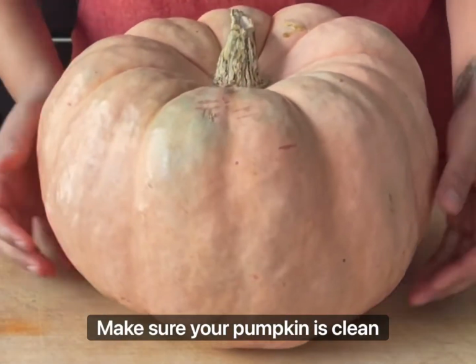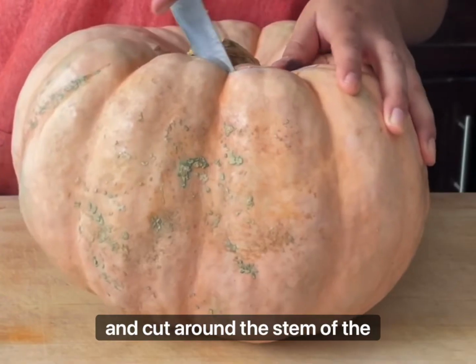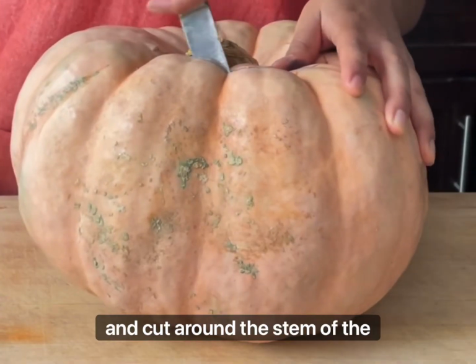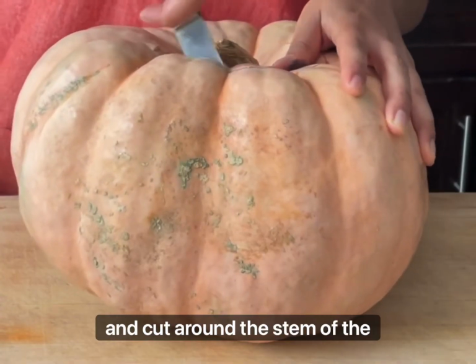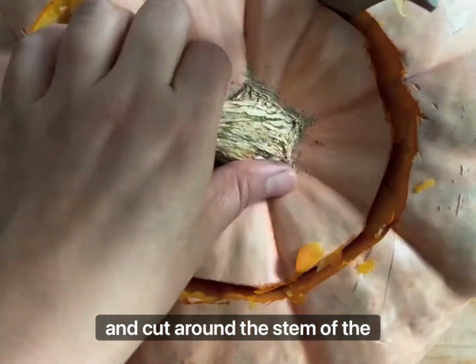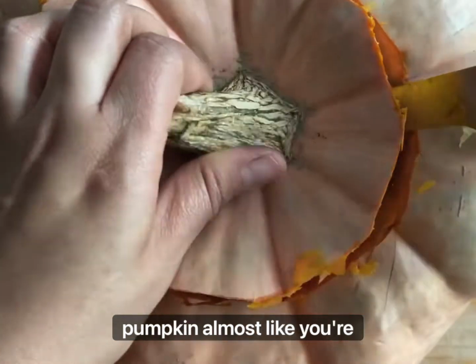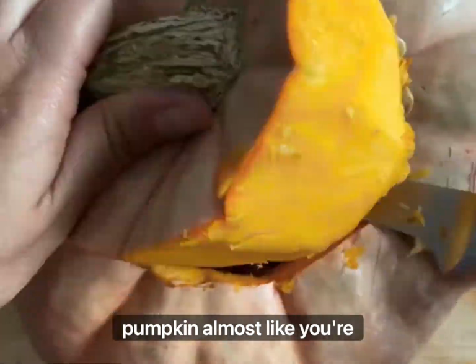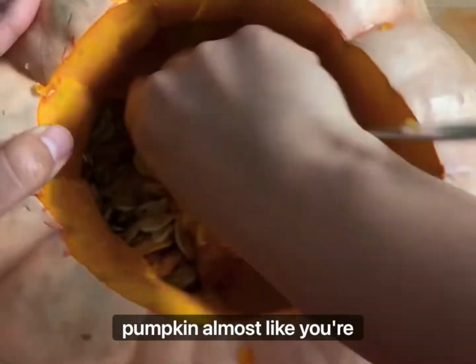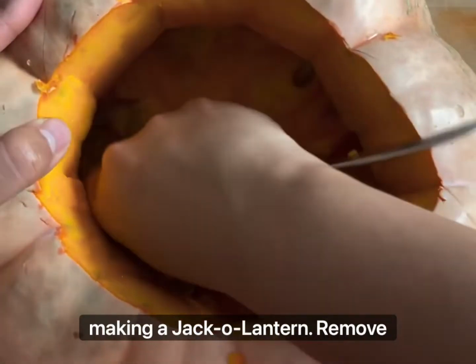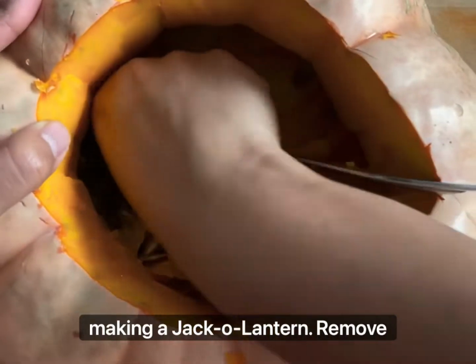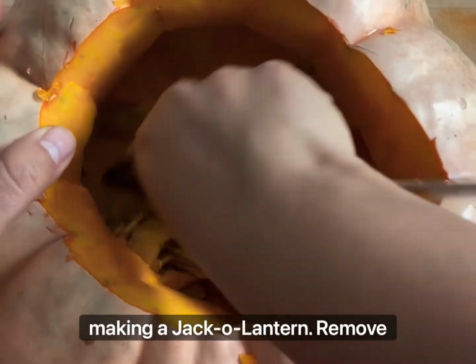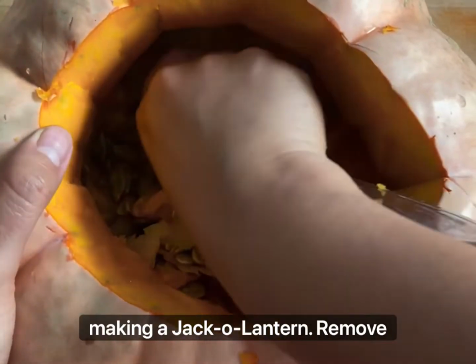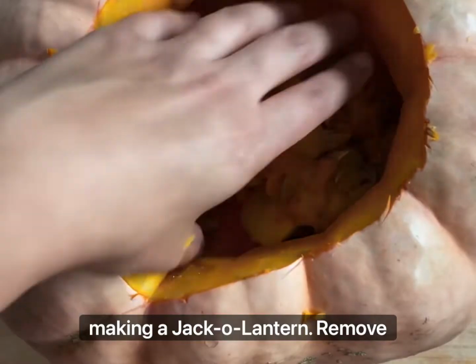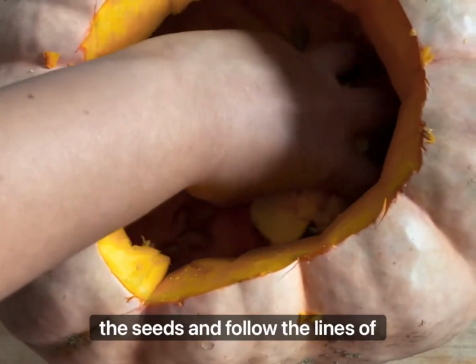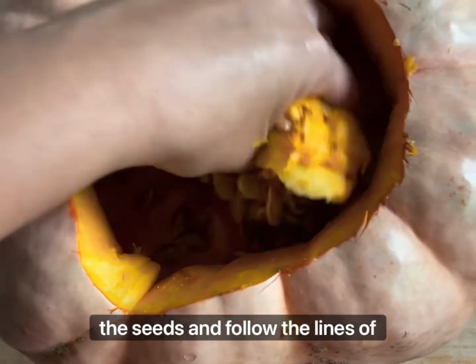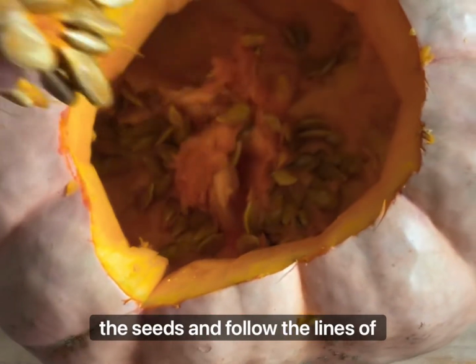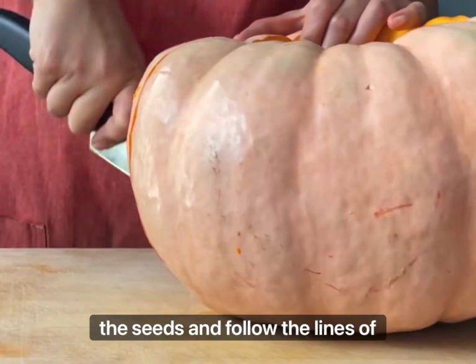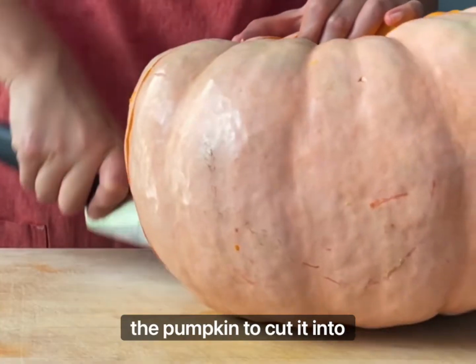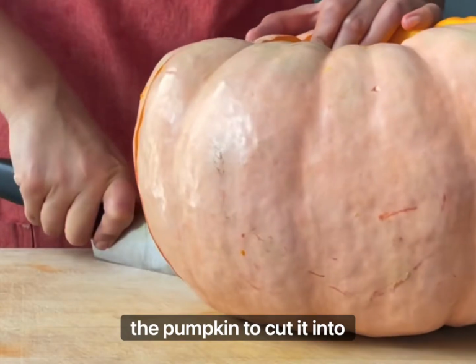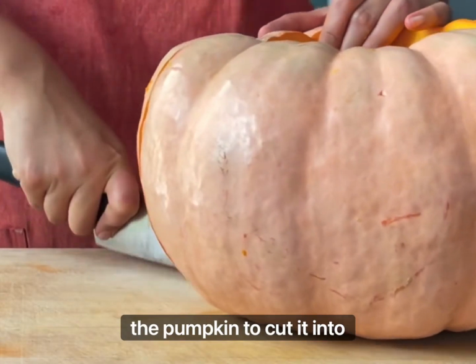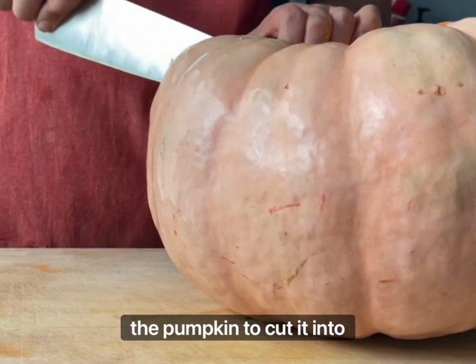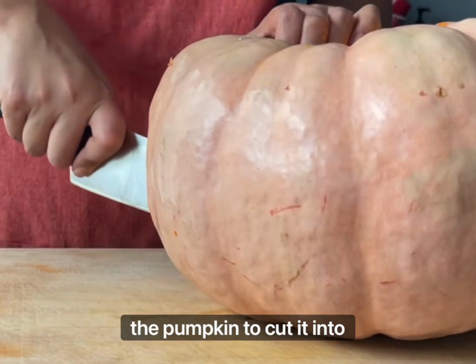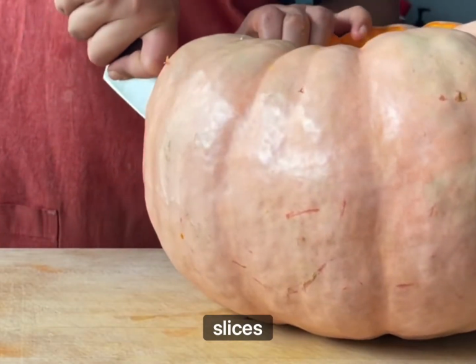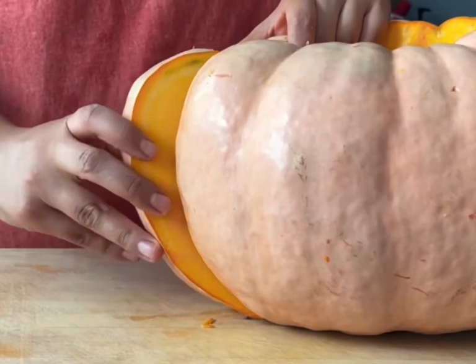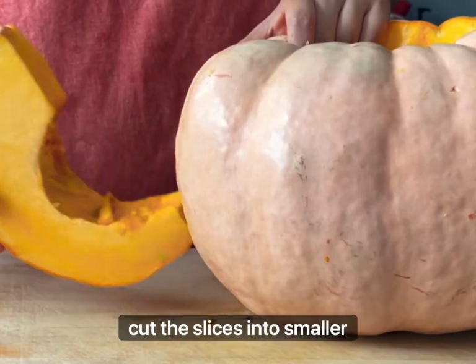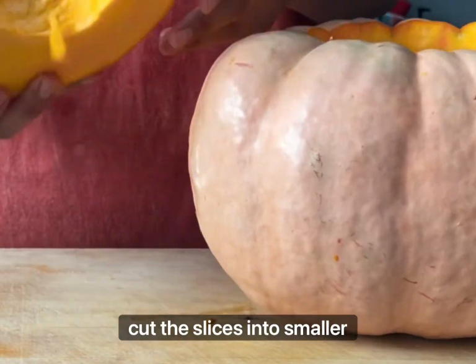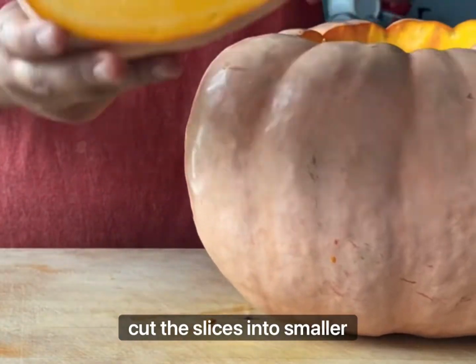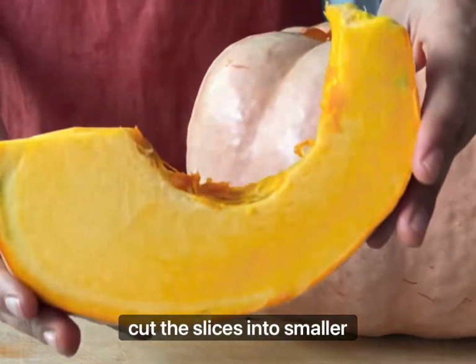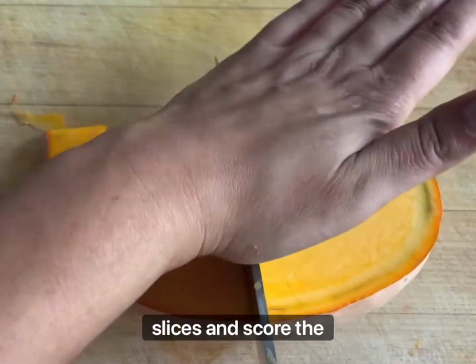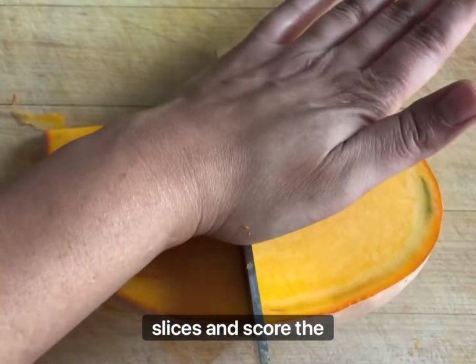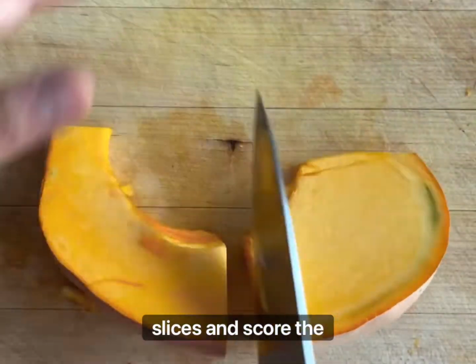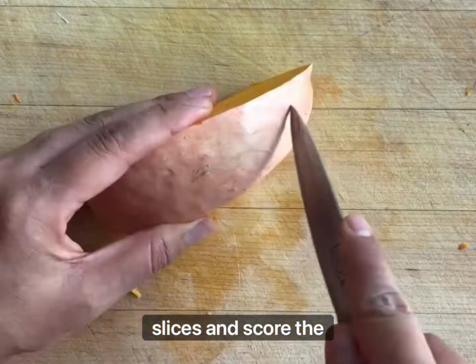Make sure your pumpkin is clean and cut around the stem almost like you're making a jack-o'-lantern. Remove the seeds, then follow the lines of the pumpkin to cut it into slices. Cut the slices into smaller slices and score the skin.